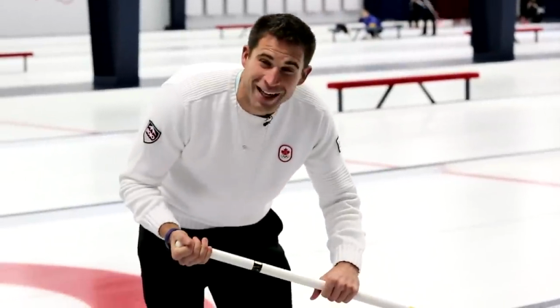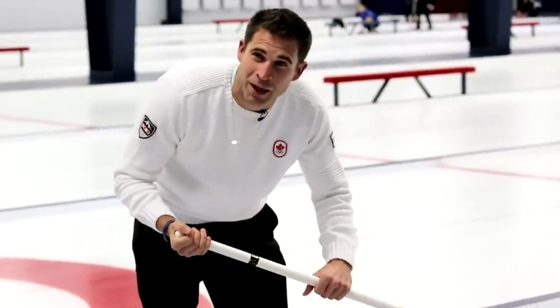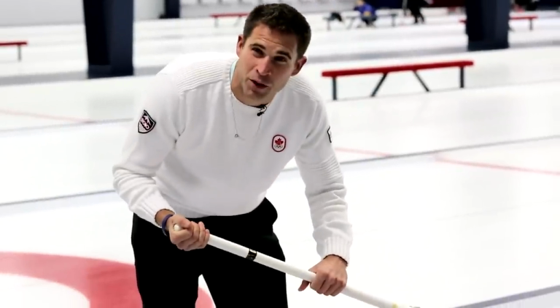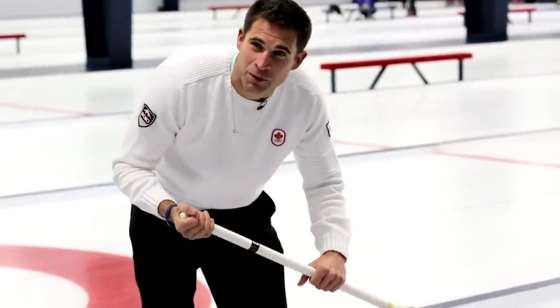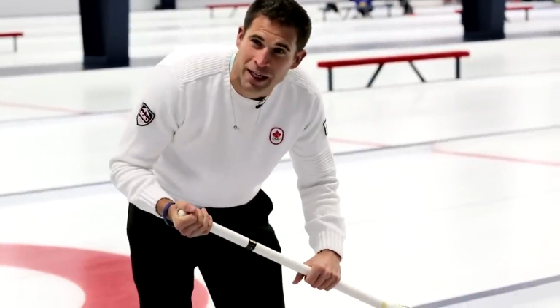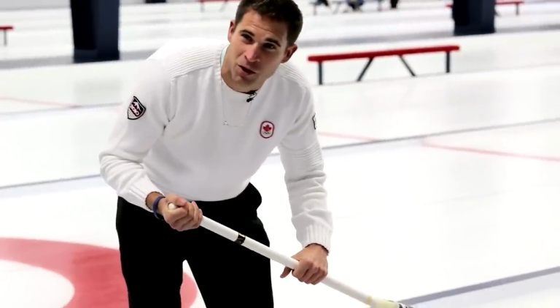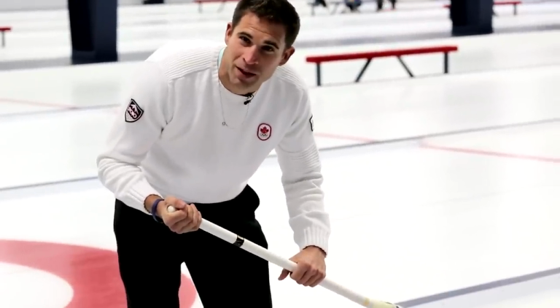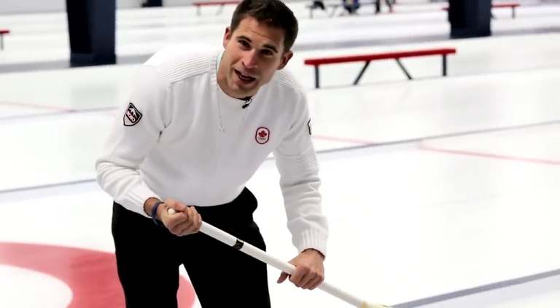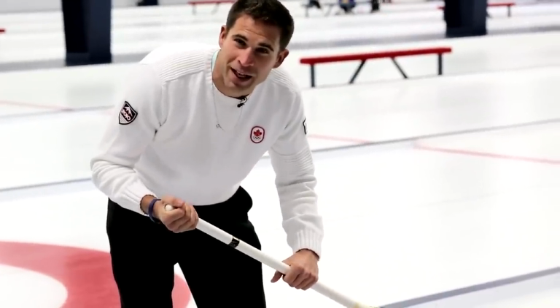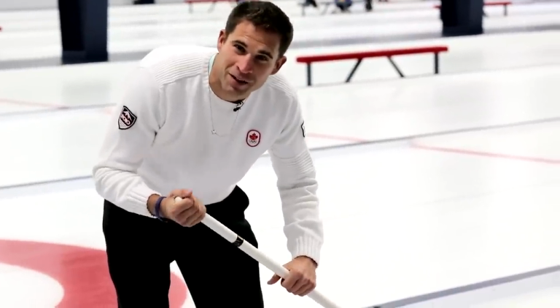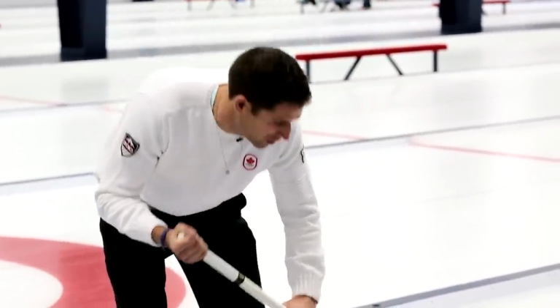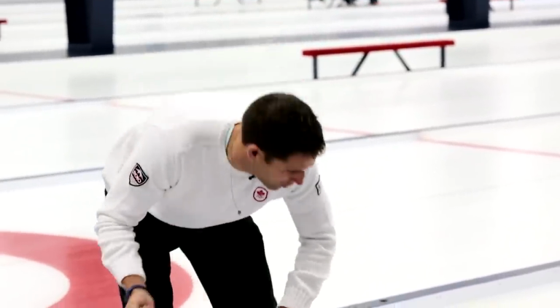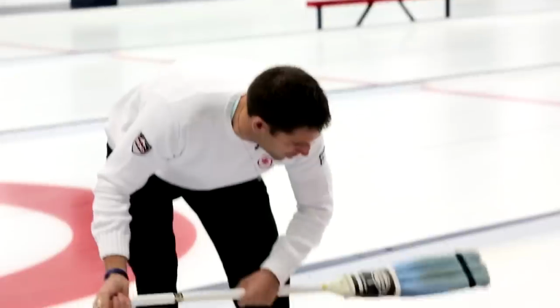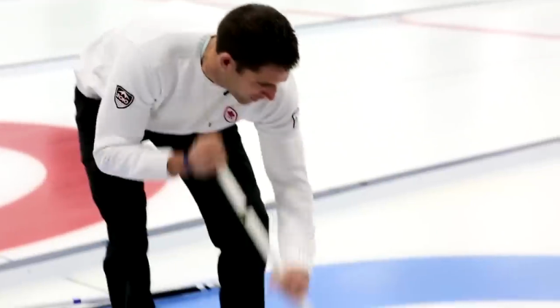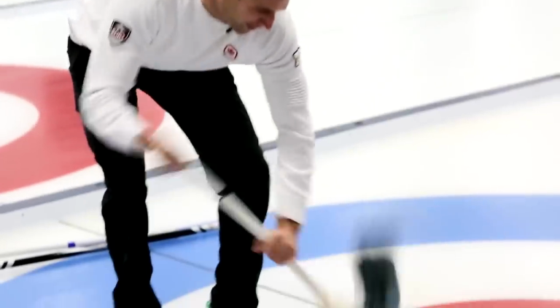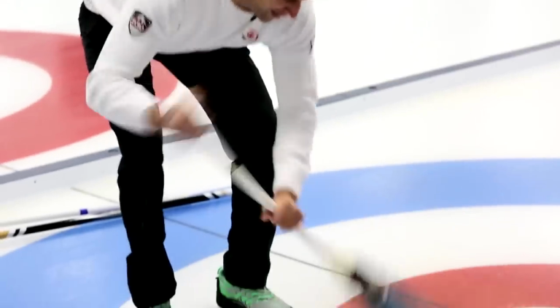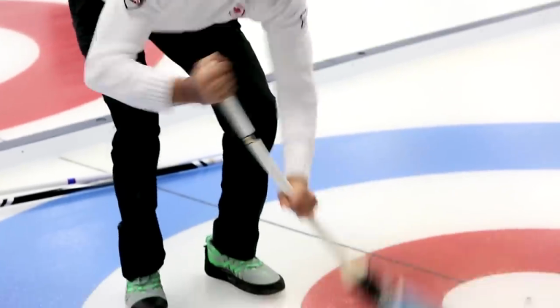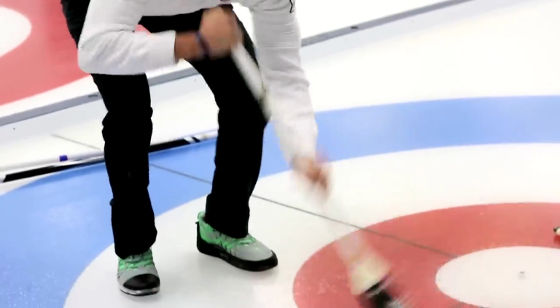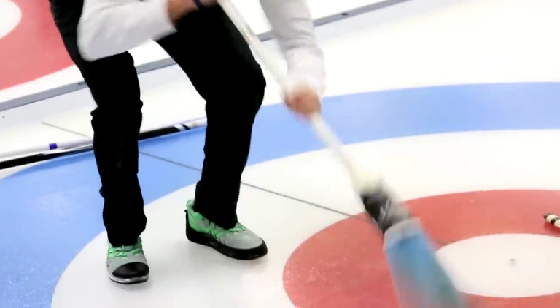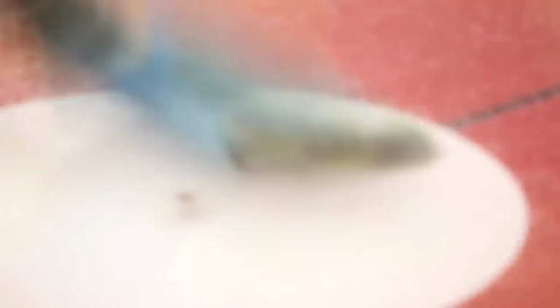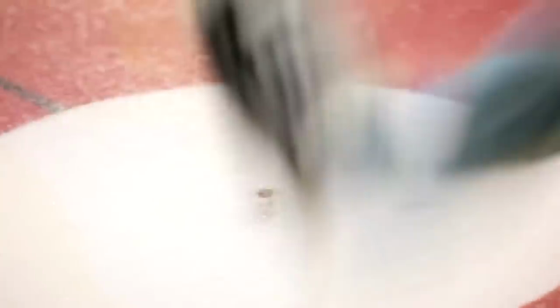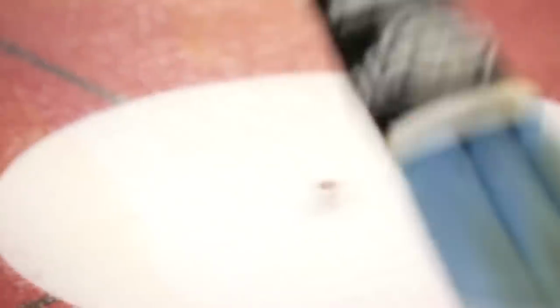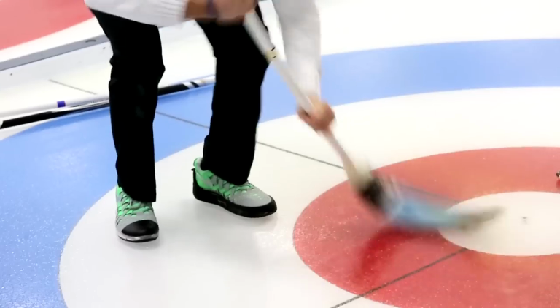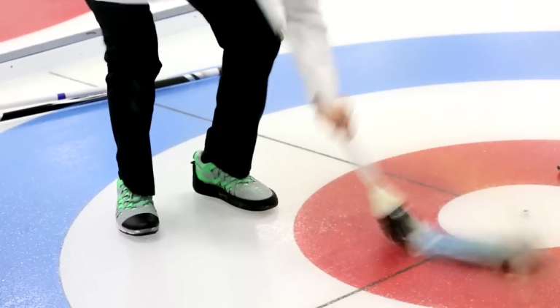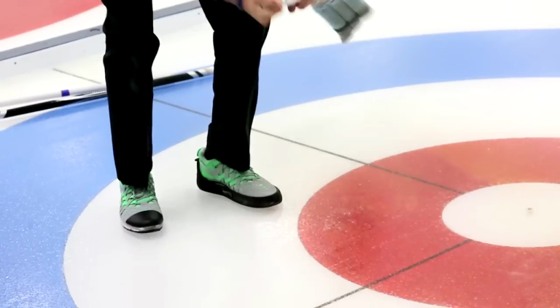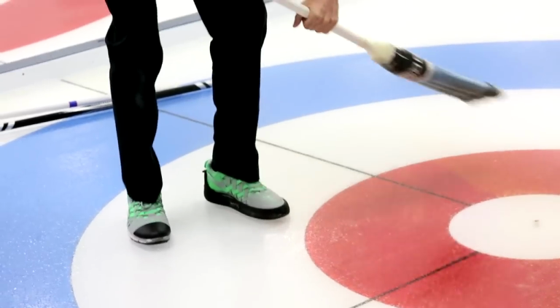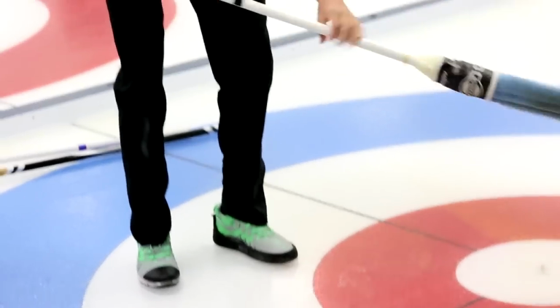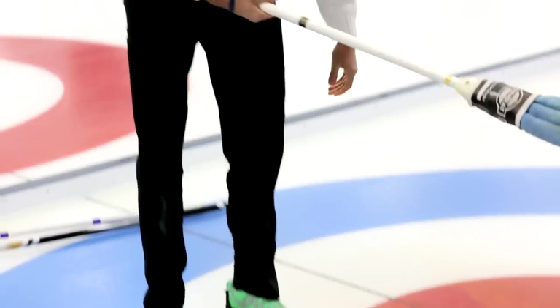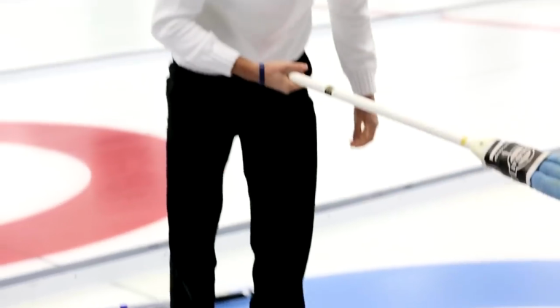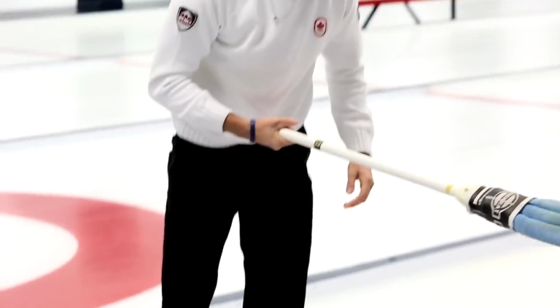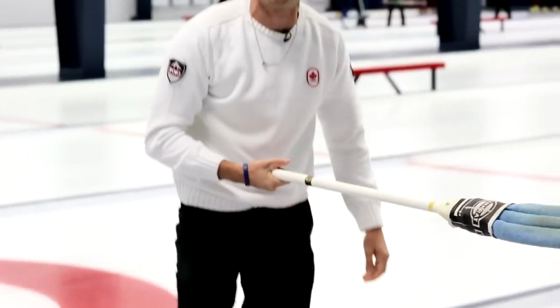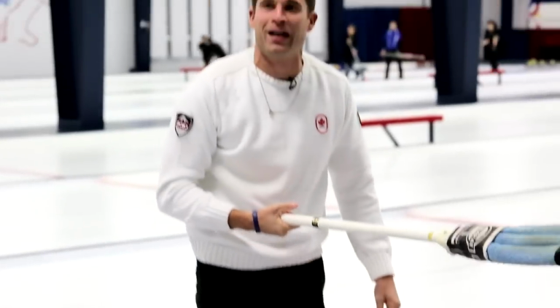My dad showed me how to do this when I was about eight years old. After that they didn't use these anymore. So that's how you thwack a rink rat.